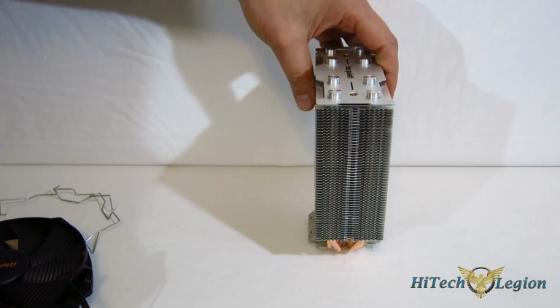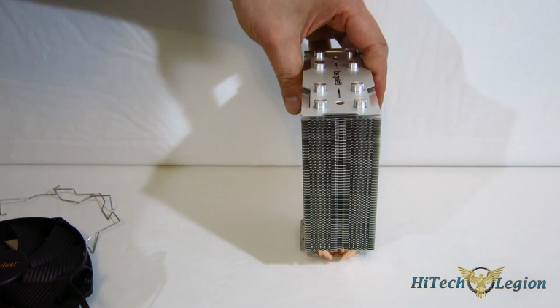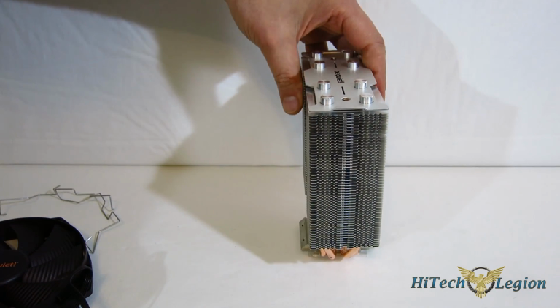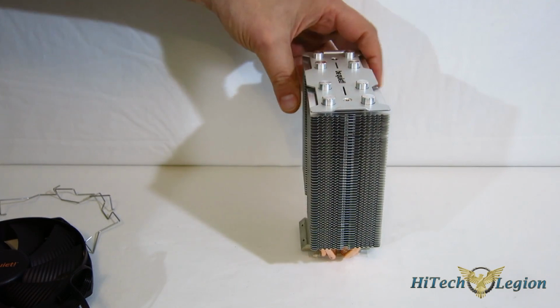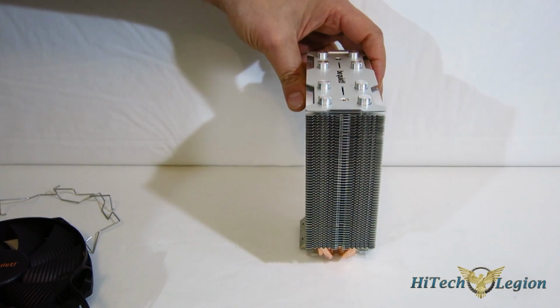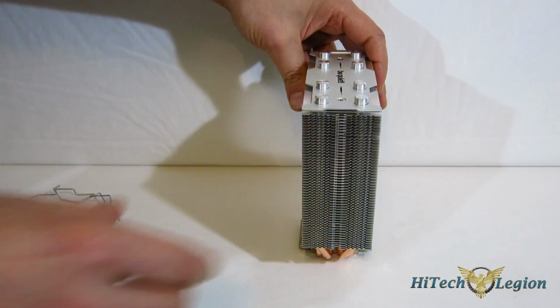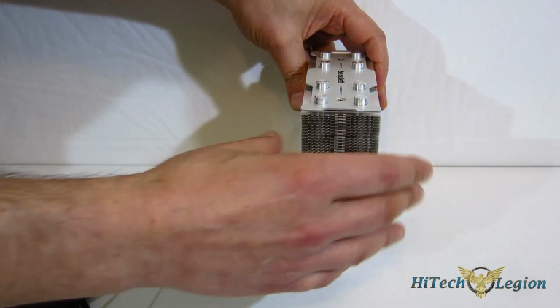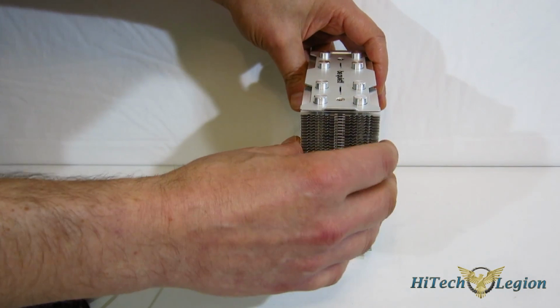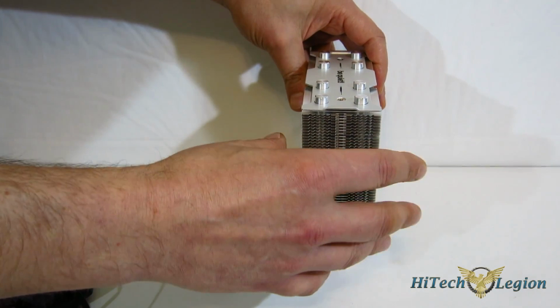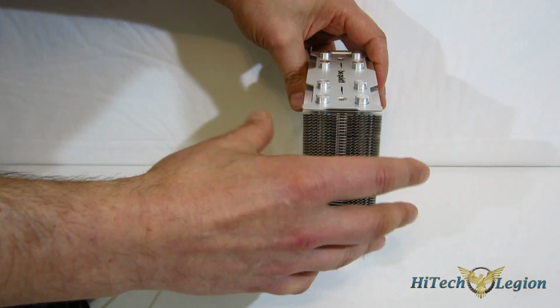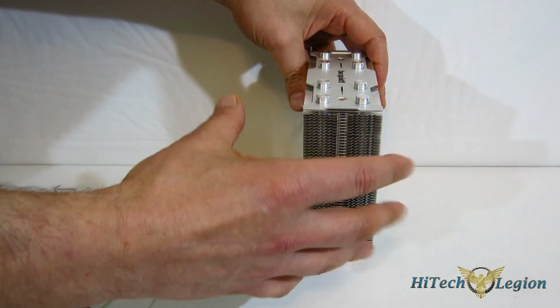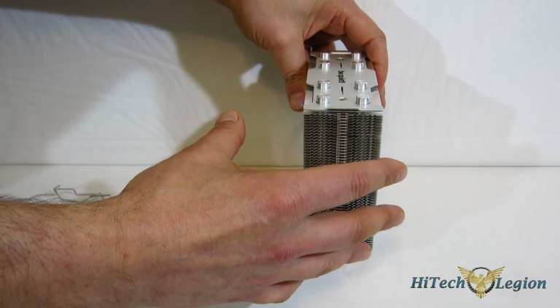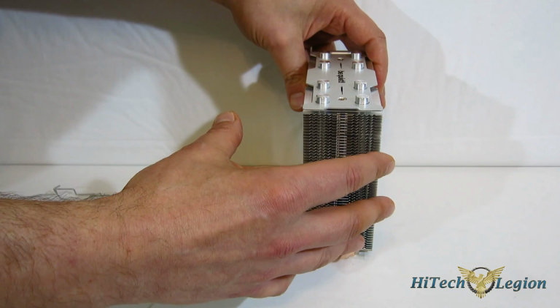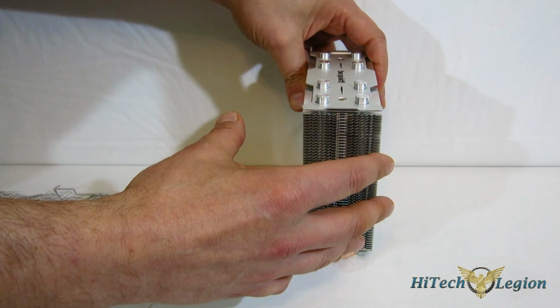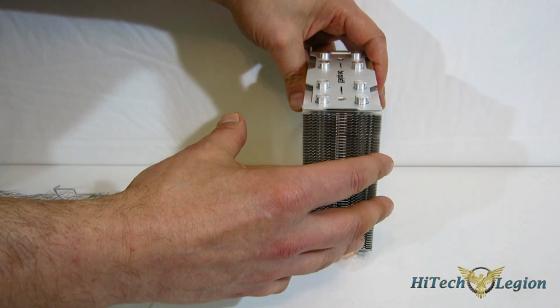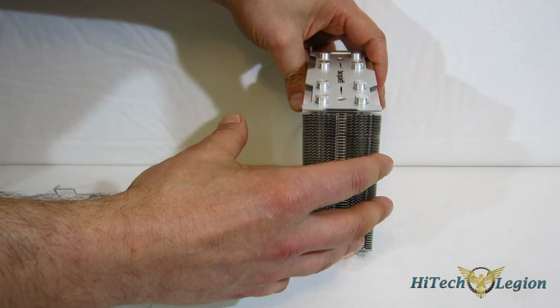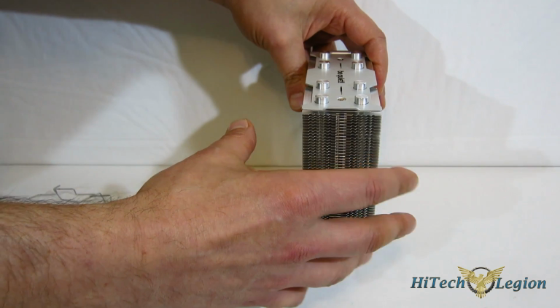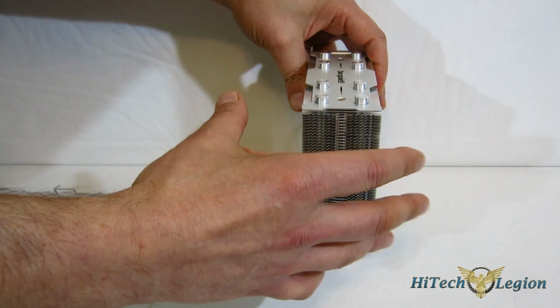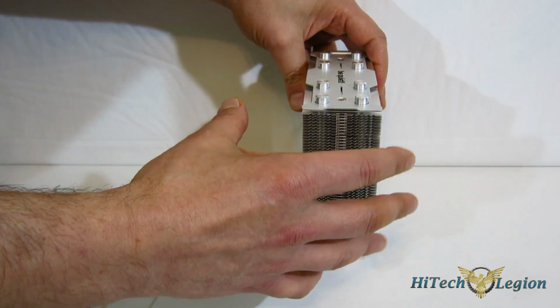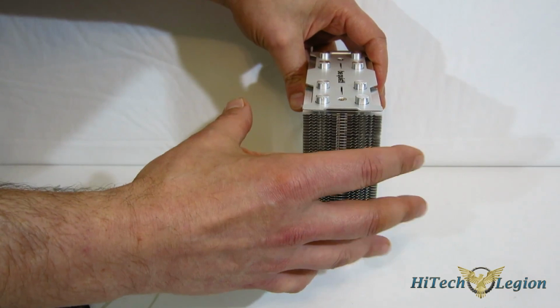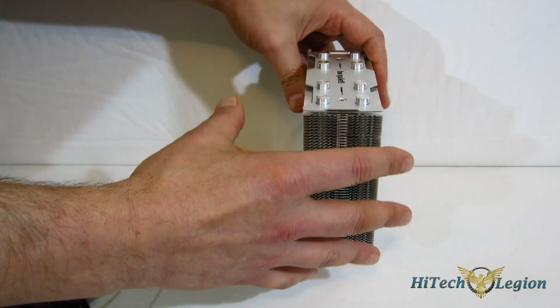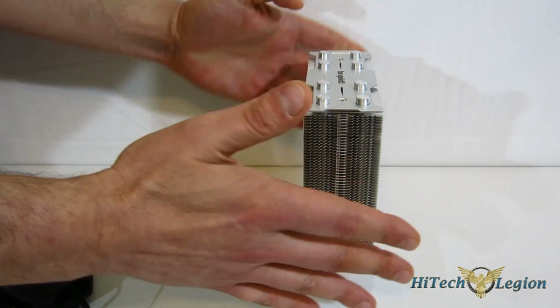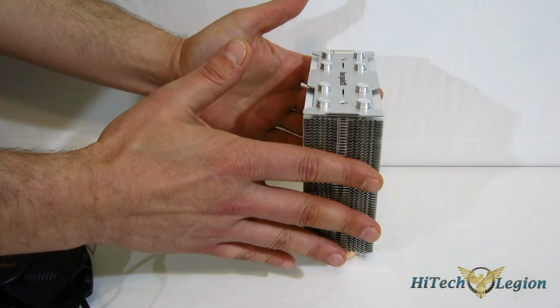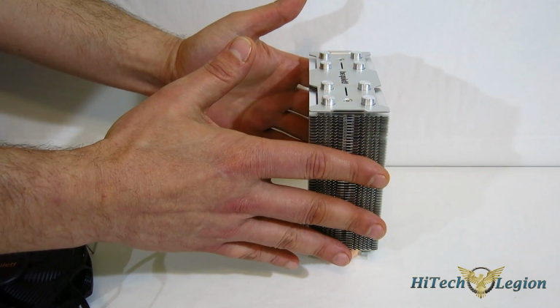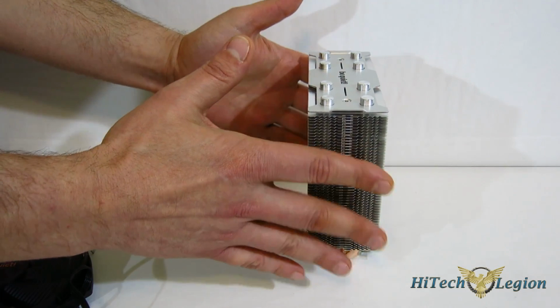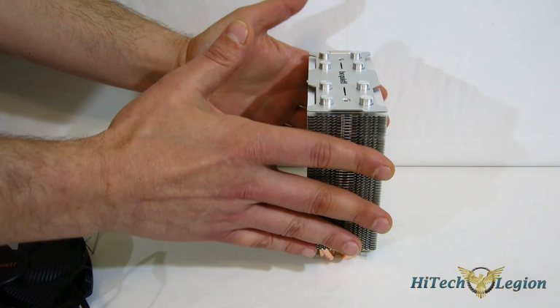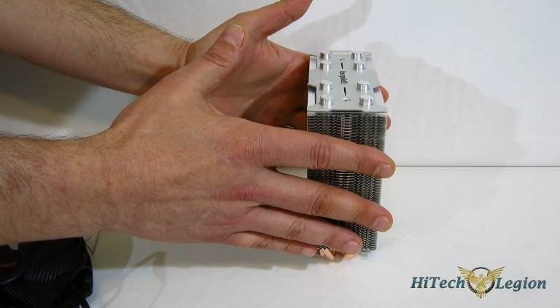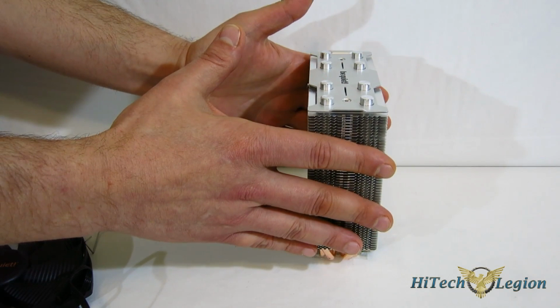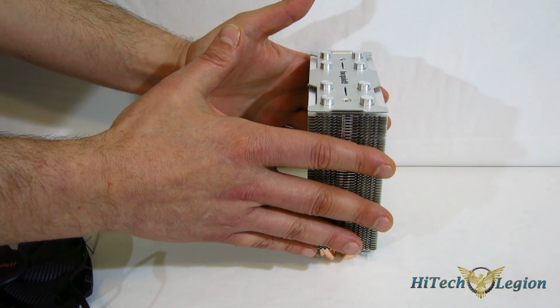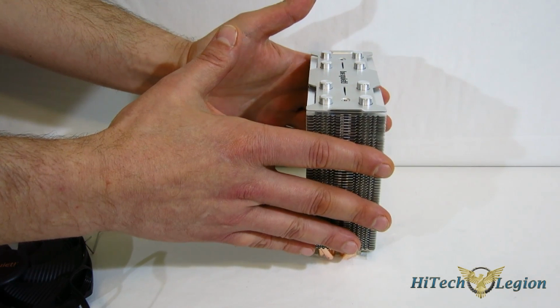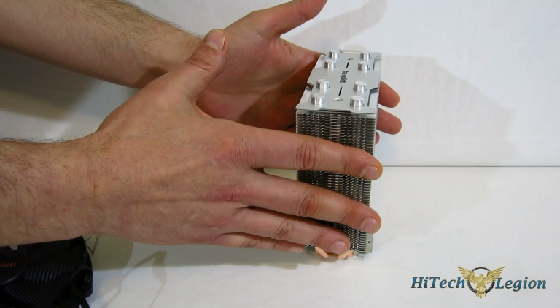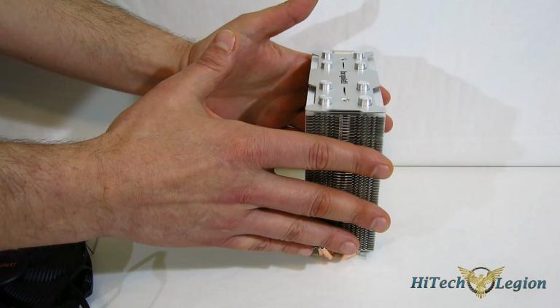As you can see, the Shadow Rock Slim is just that — slim. With the fan on it, it's only 74 millimeters thick, so you've got a very, very slim design here.